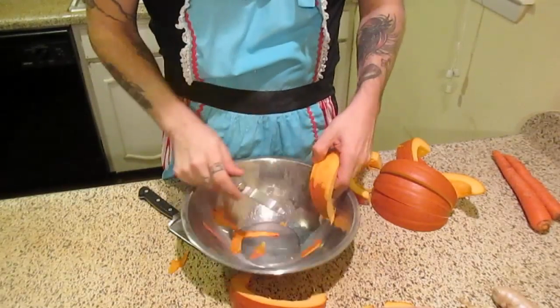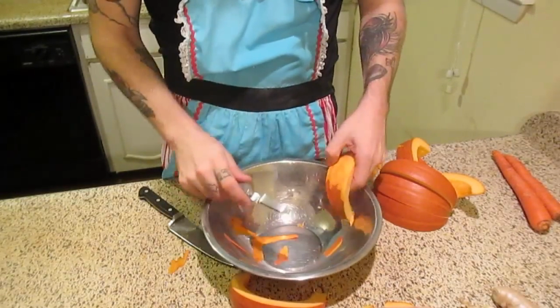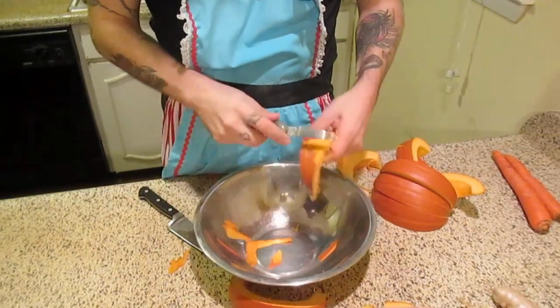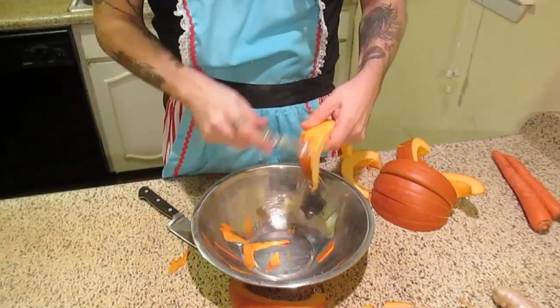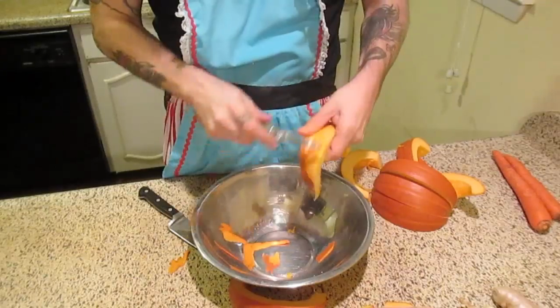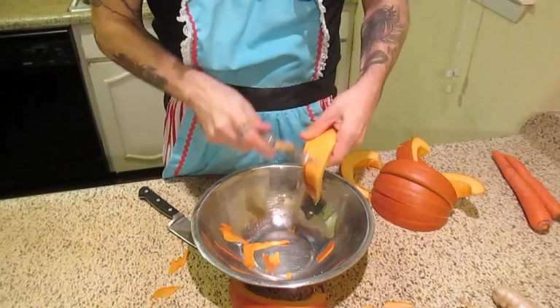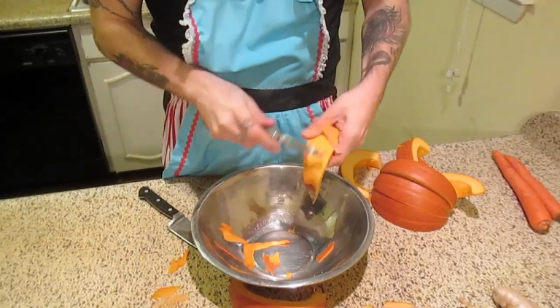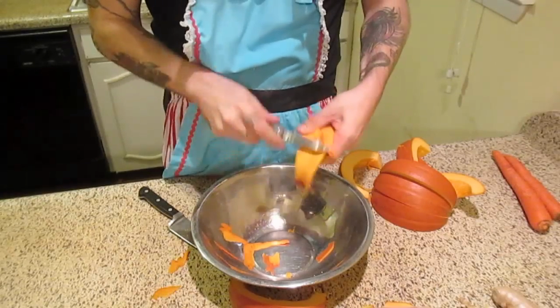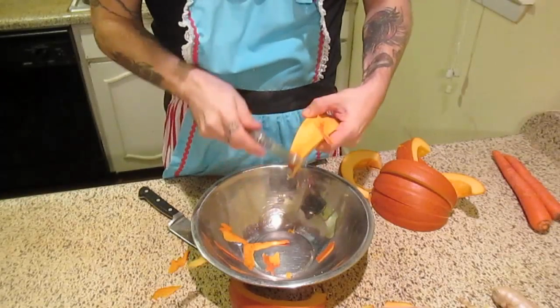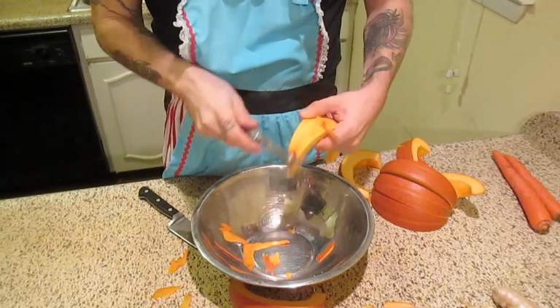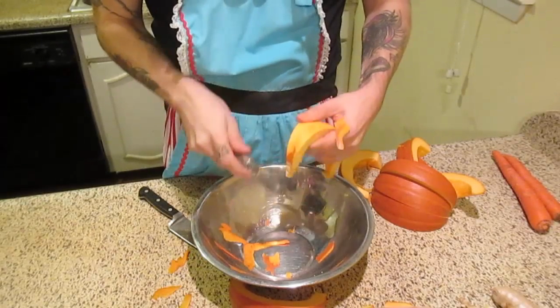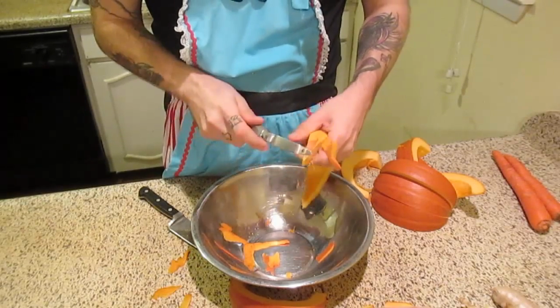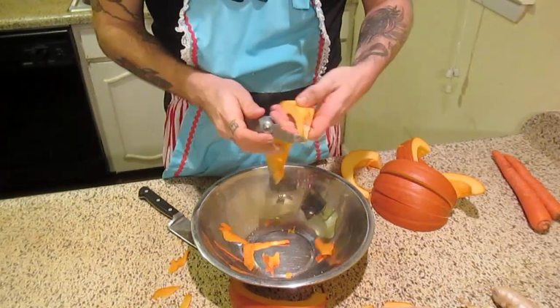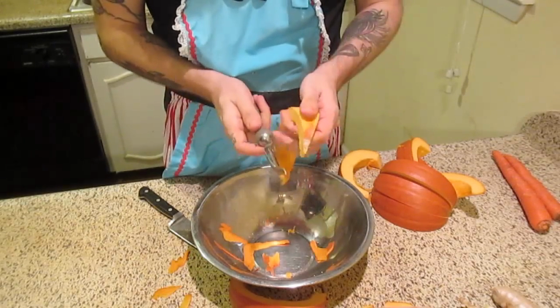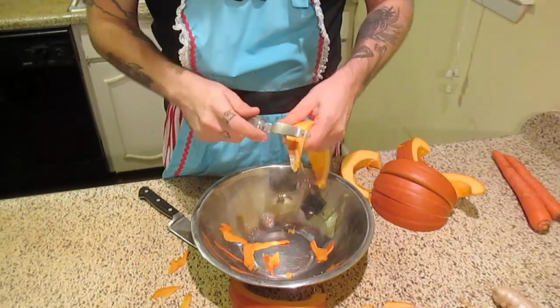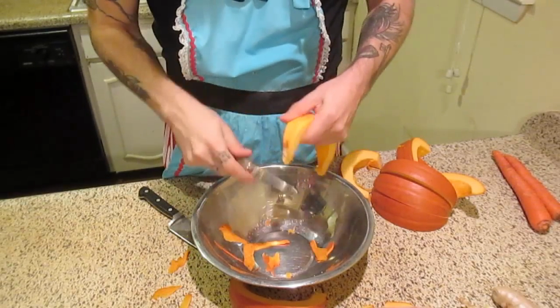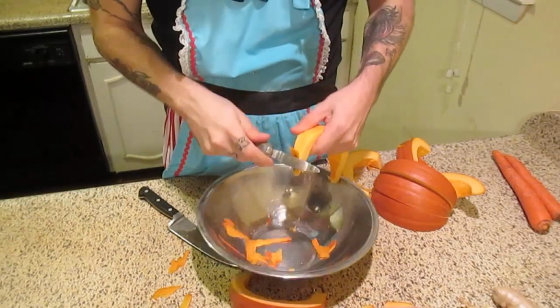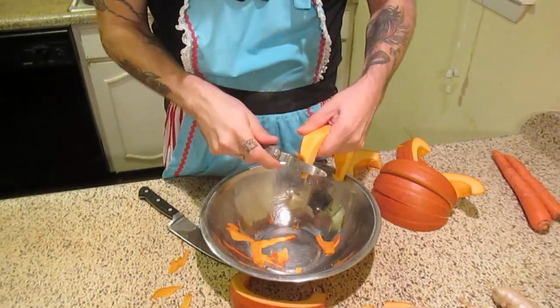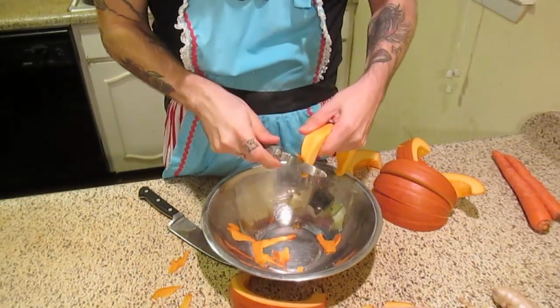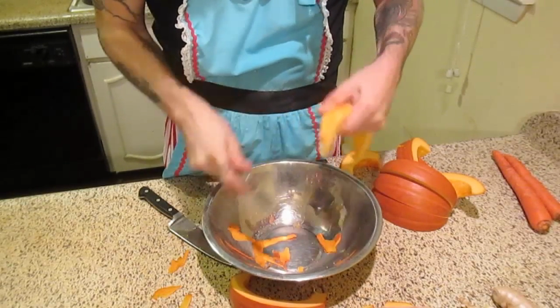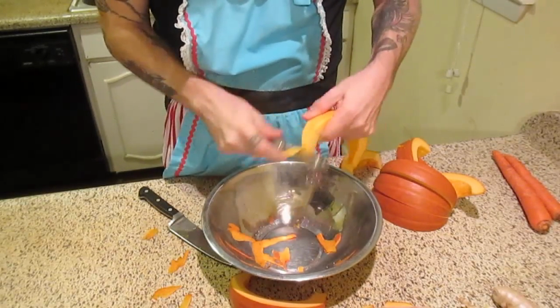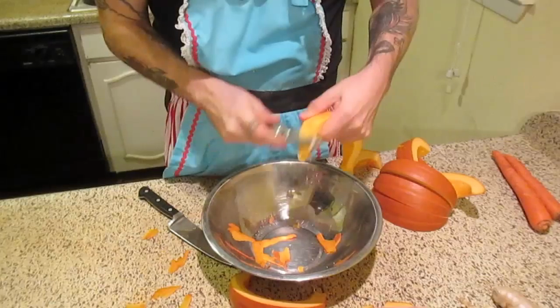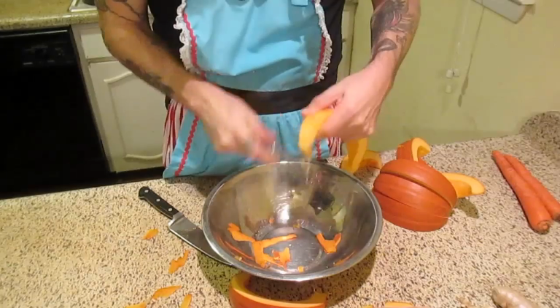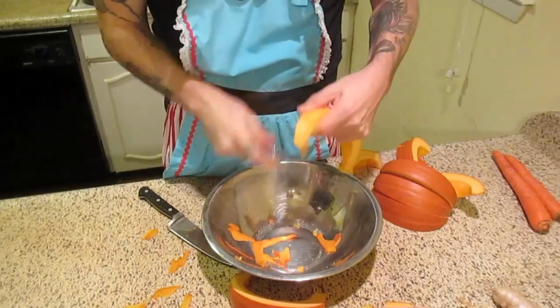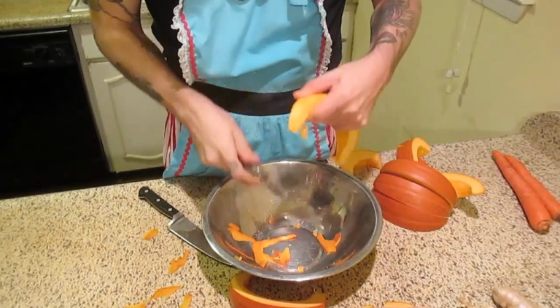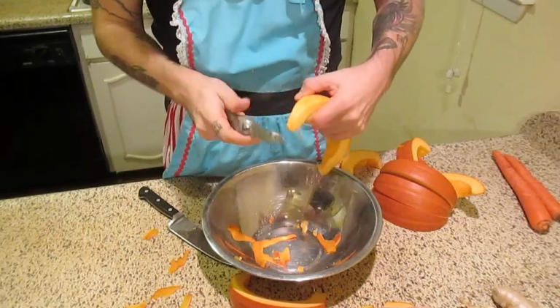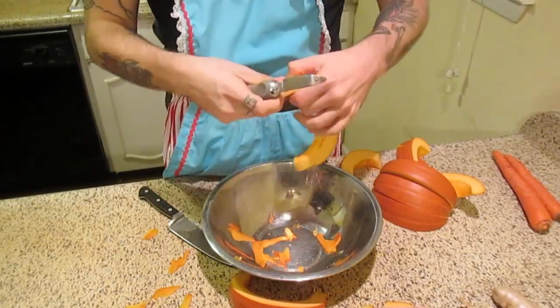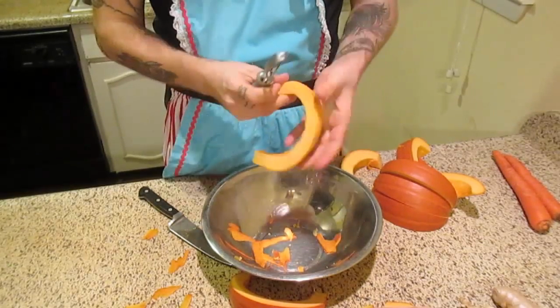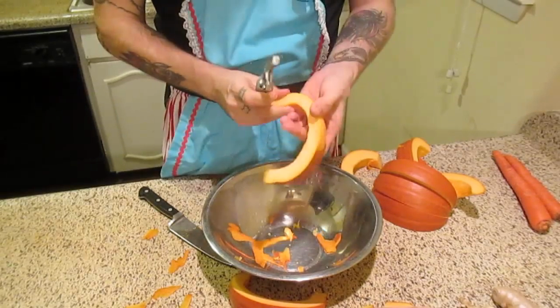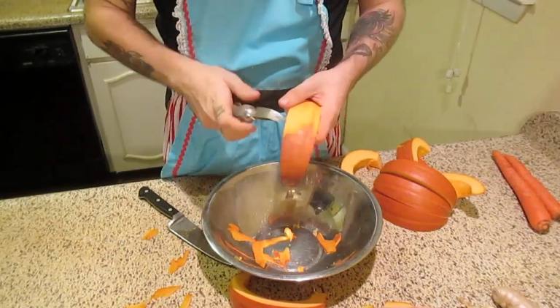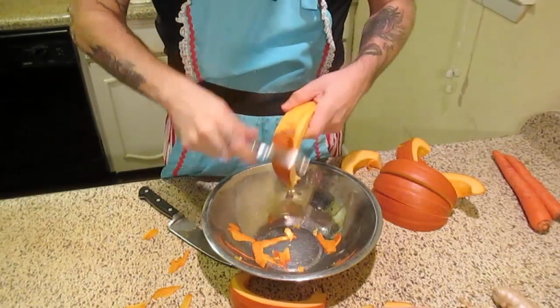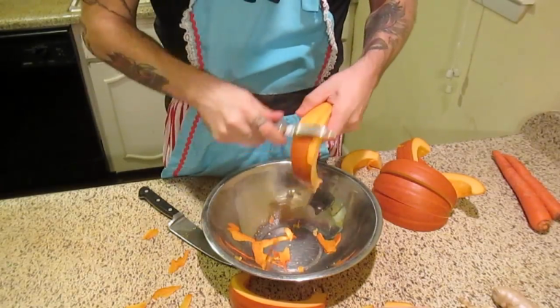God damn it. I look like a real shithead — I don't look like I know how to use these tools at all. I'm peeling it and it's just going everywhere.